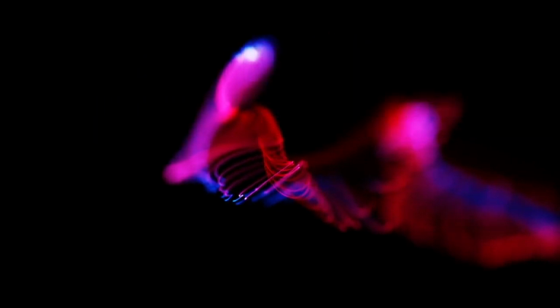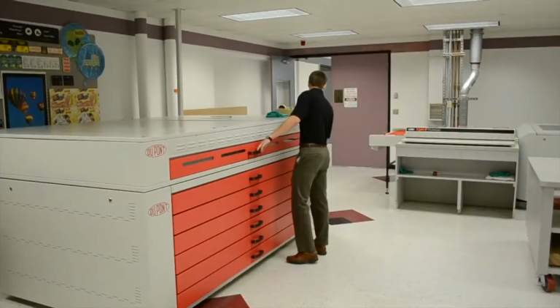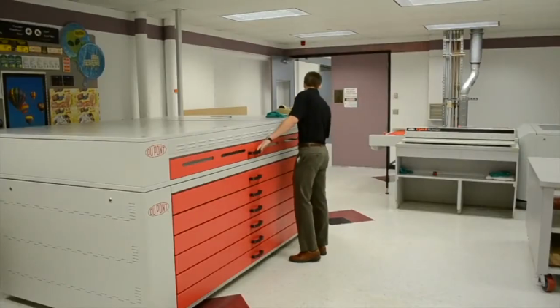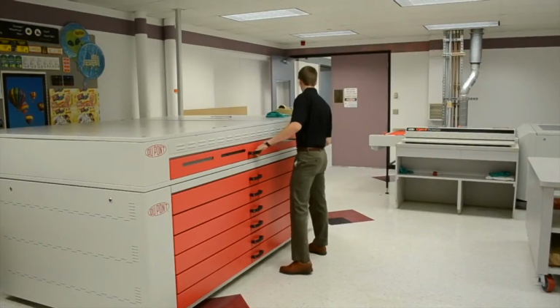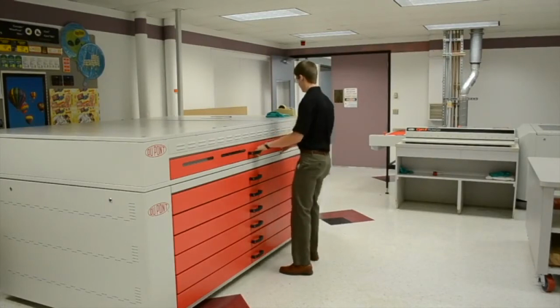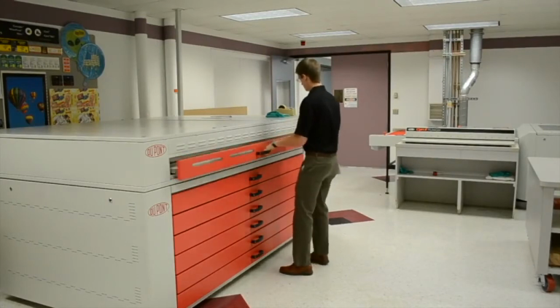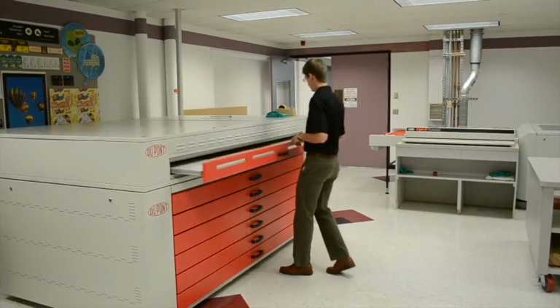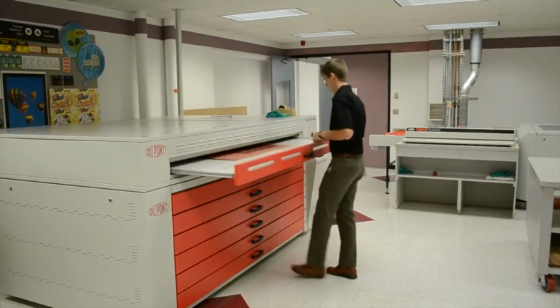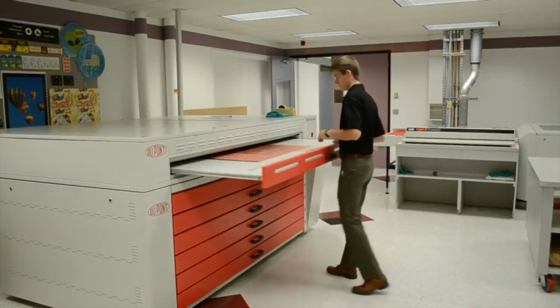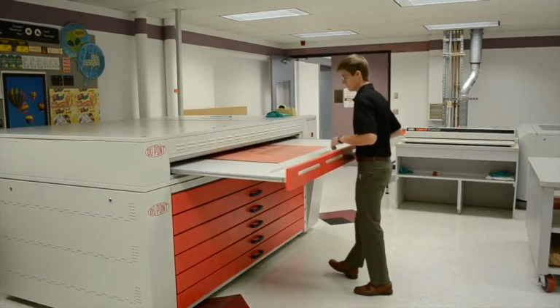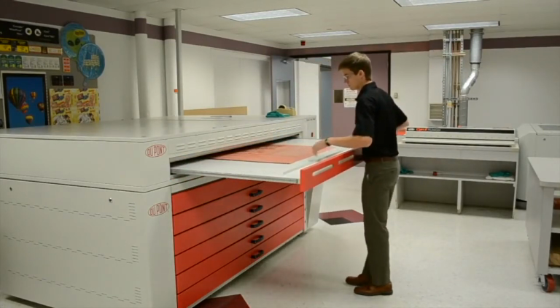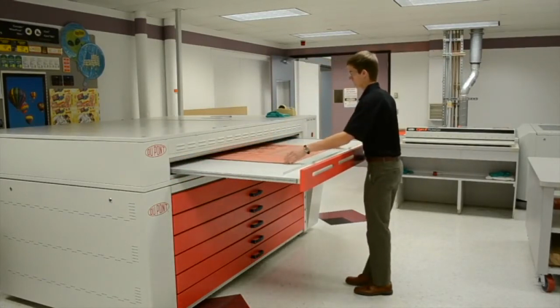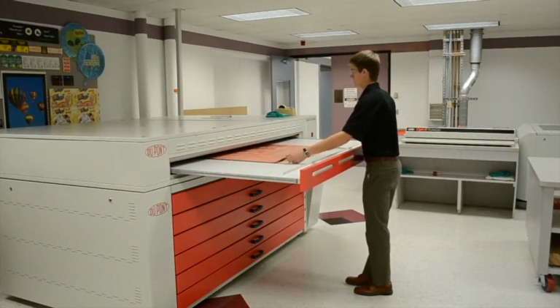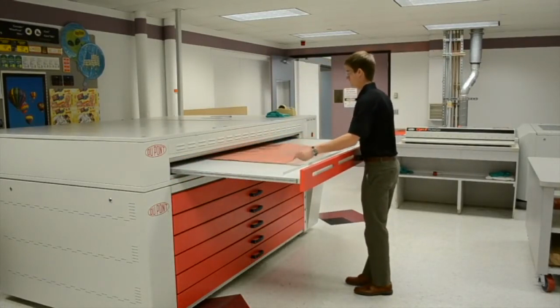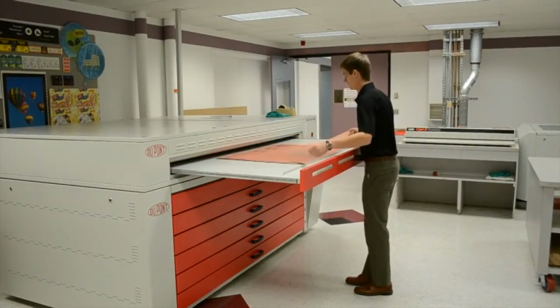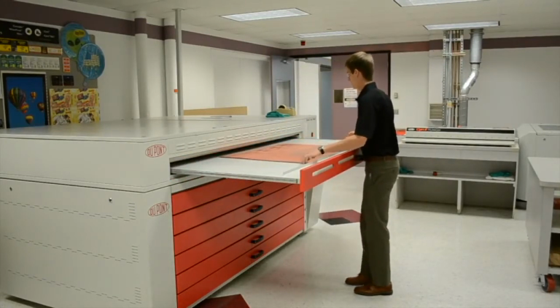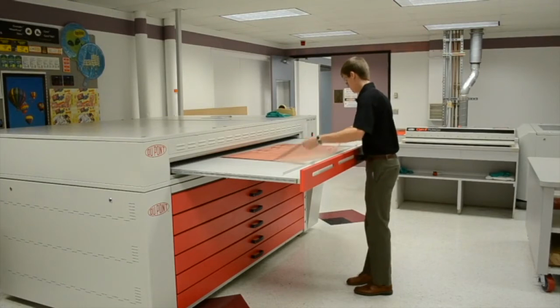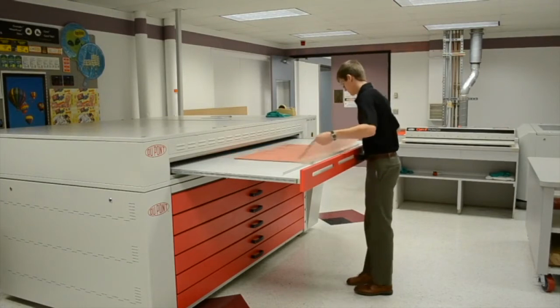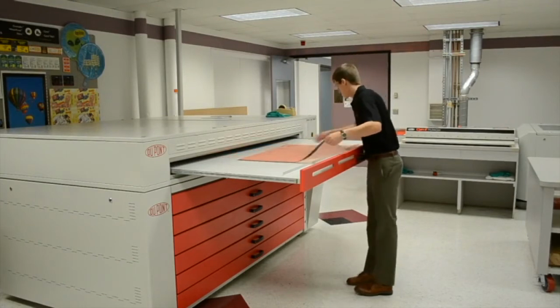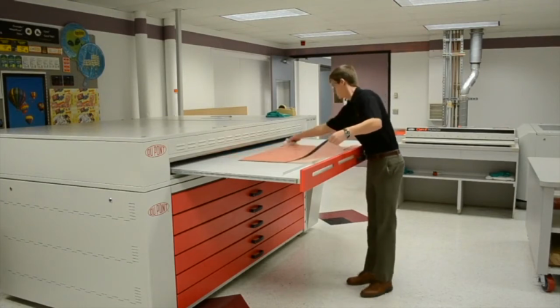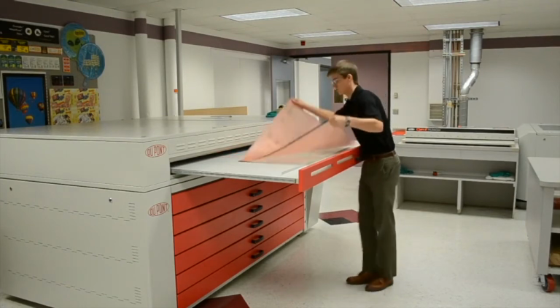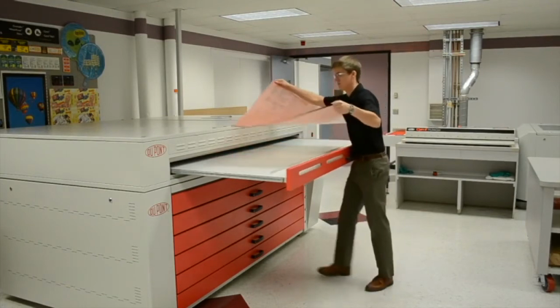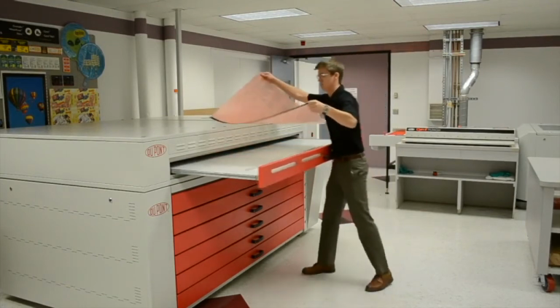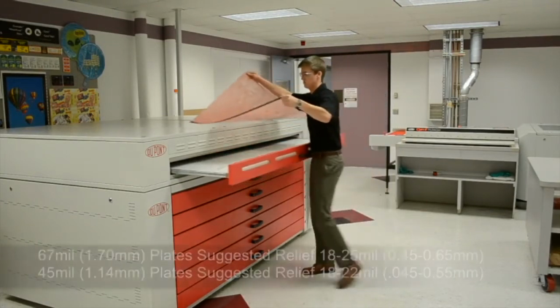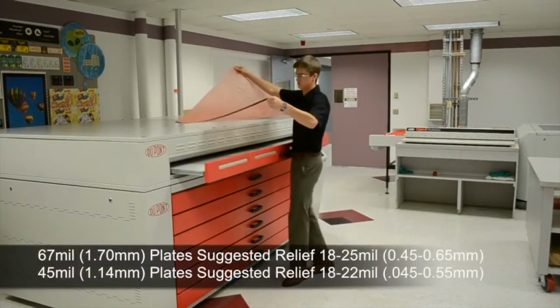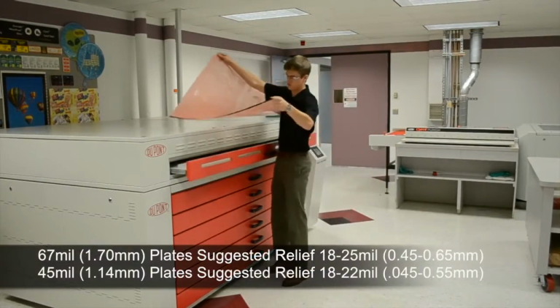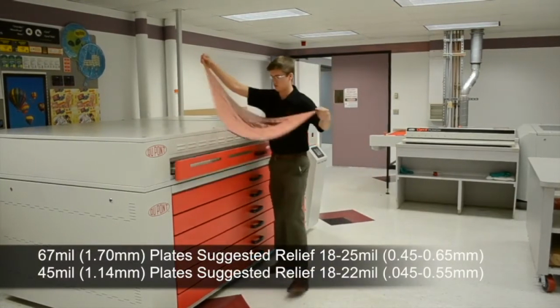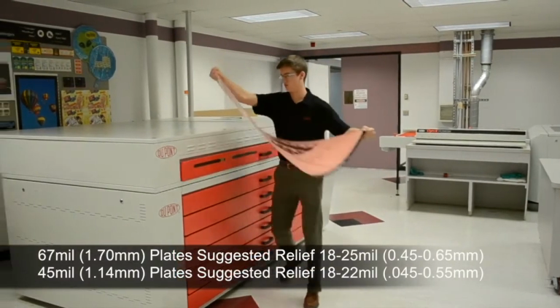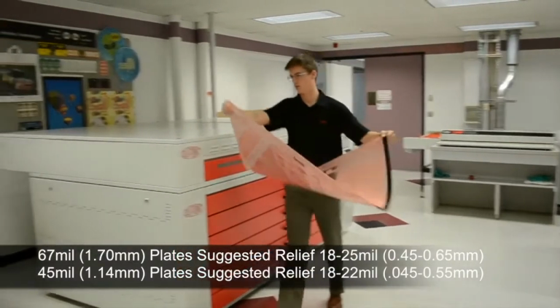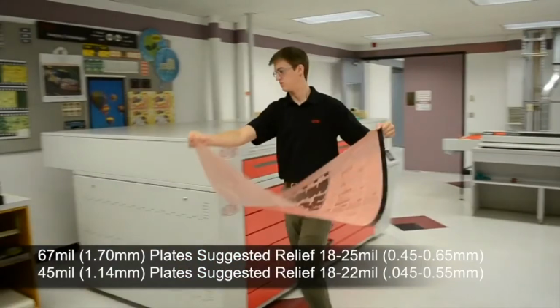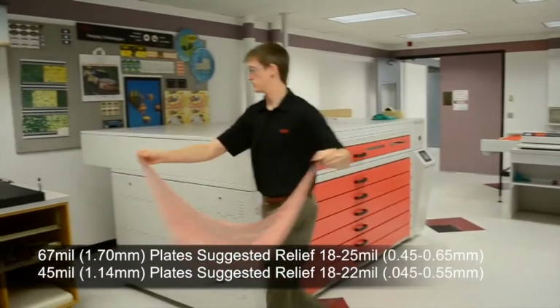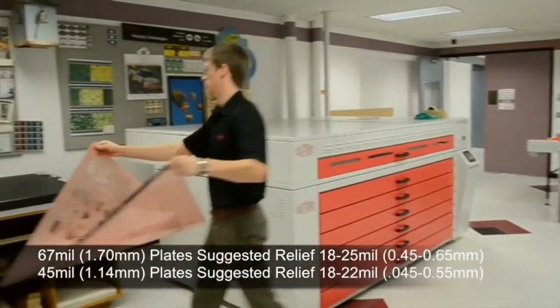For every finished plate, it's important to check the plate relief to make sure it falls in your determined range. In order to provide proper support to the image elements and to avoid printing the floor, we recommend a plate relief between 18 and 25 mils.